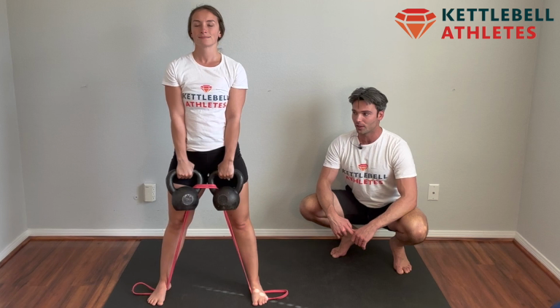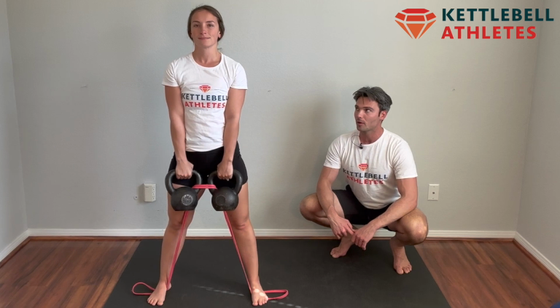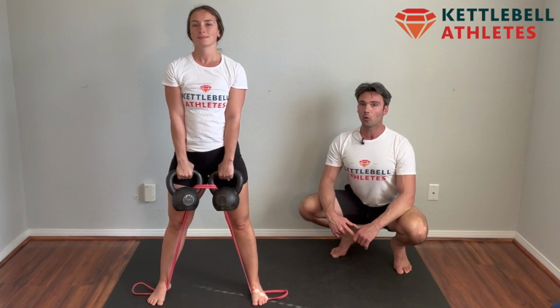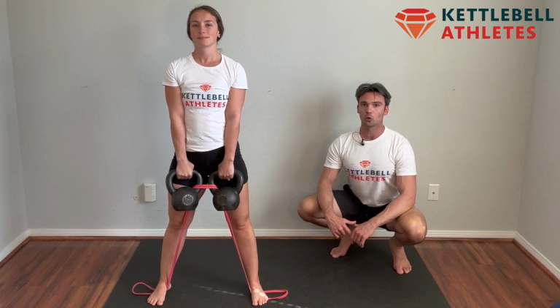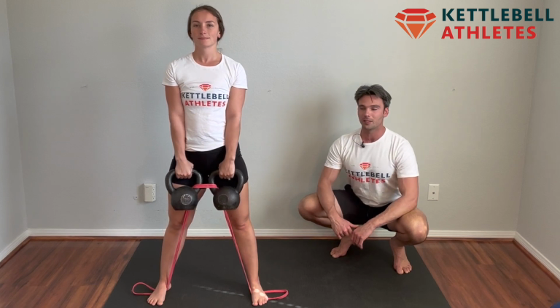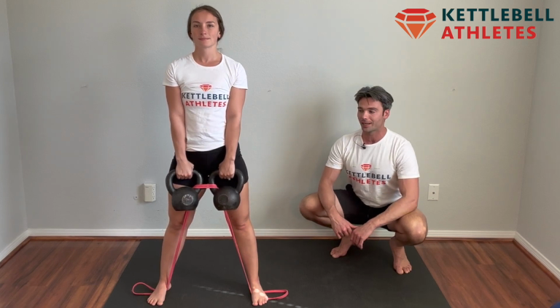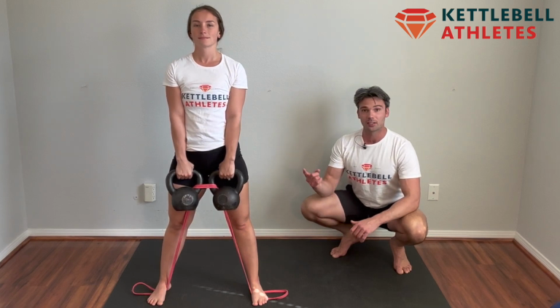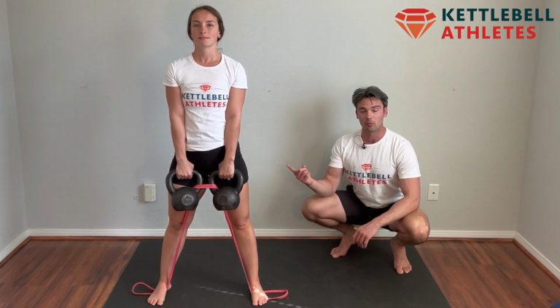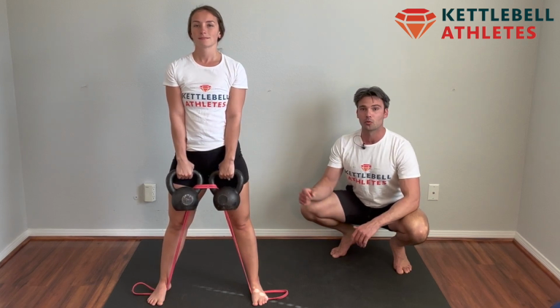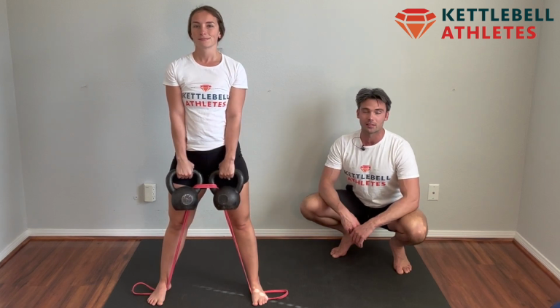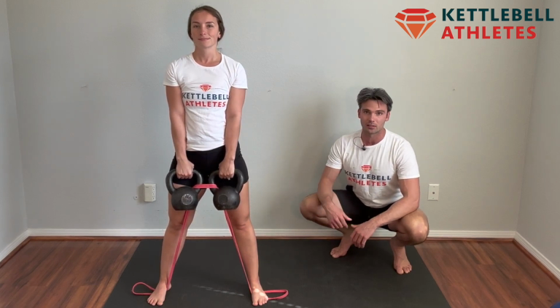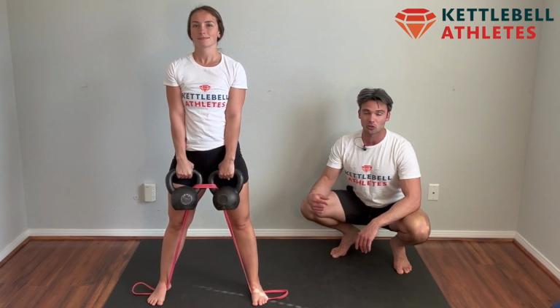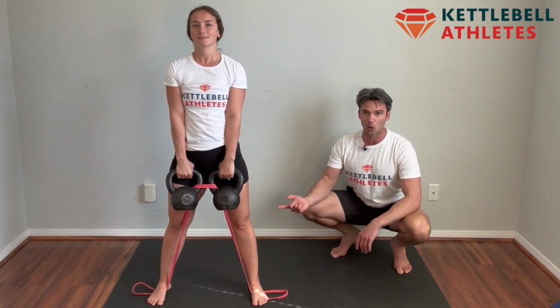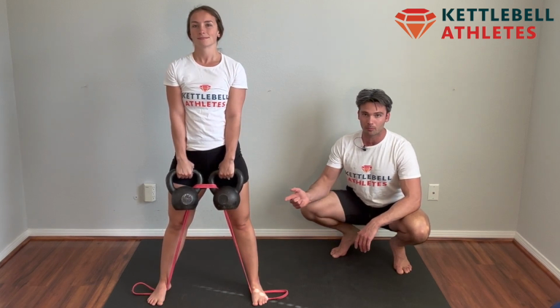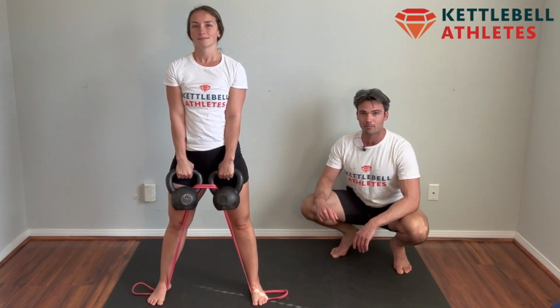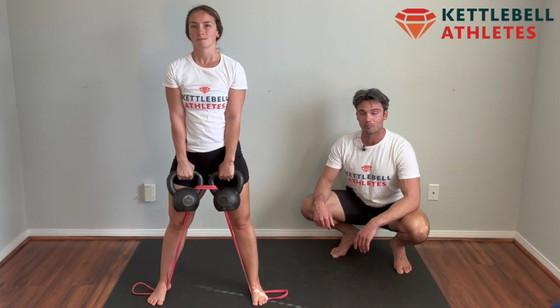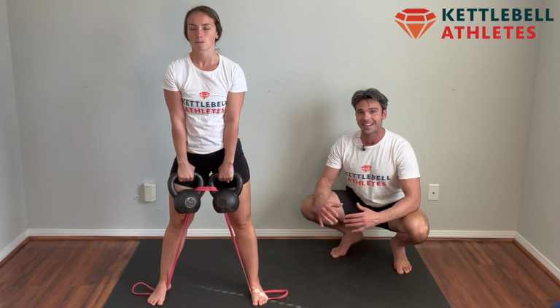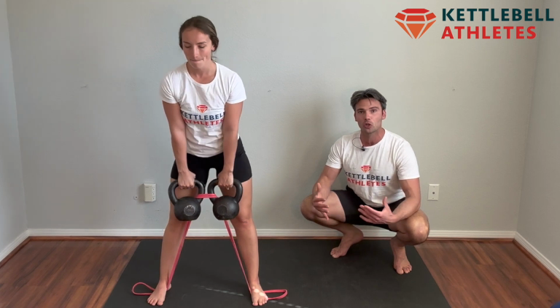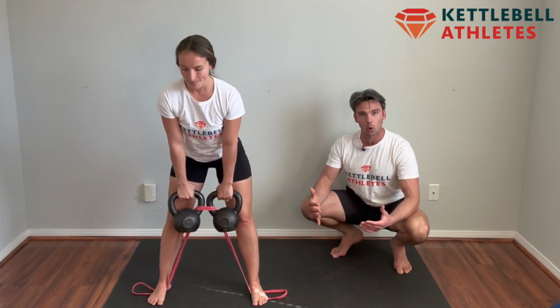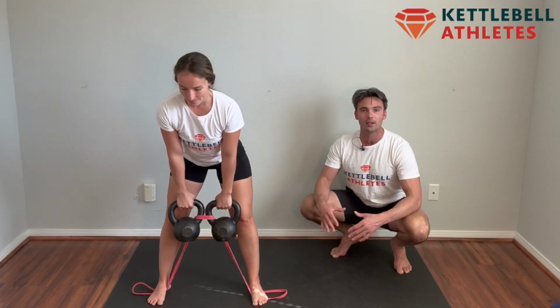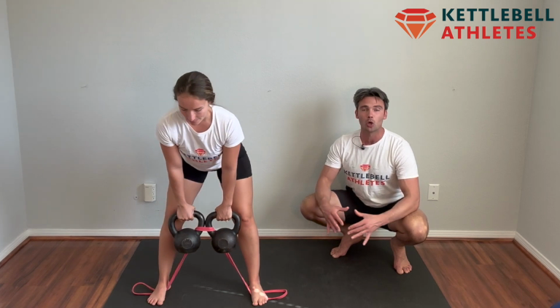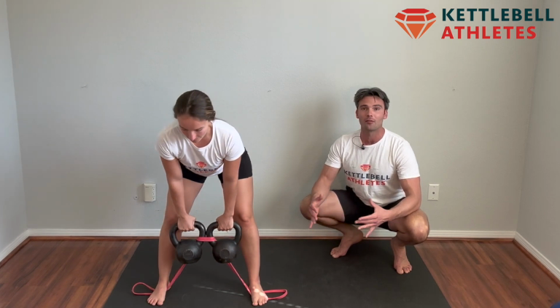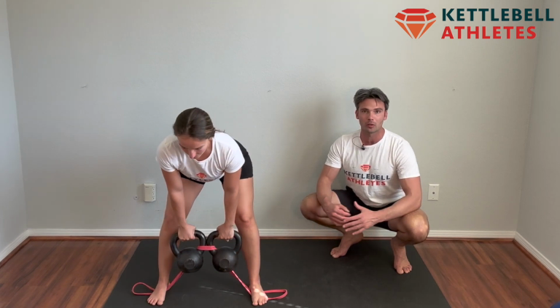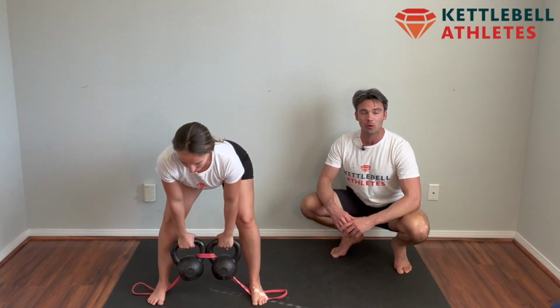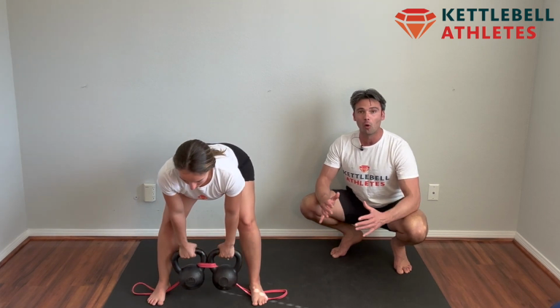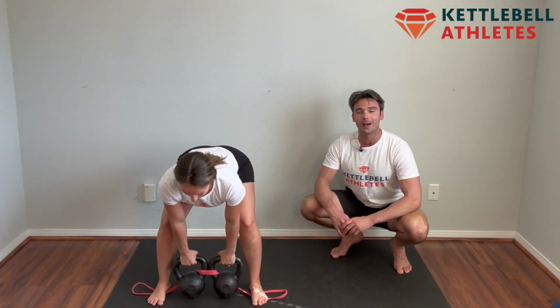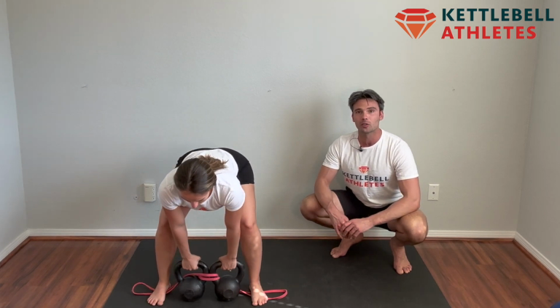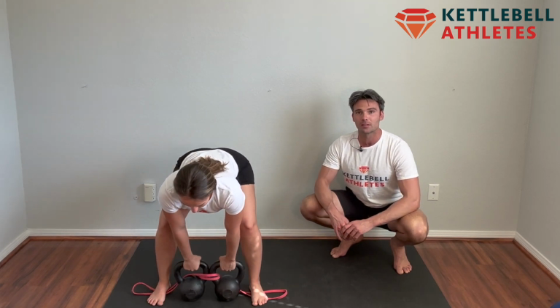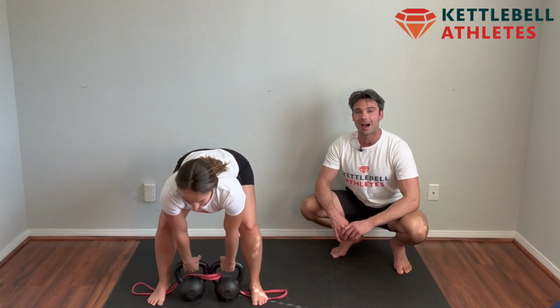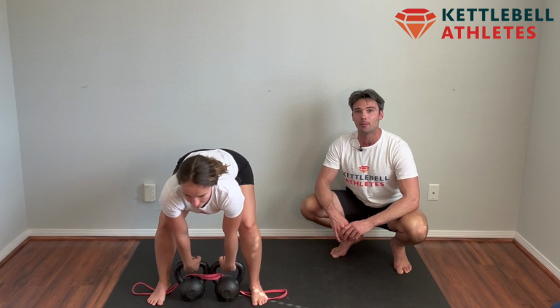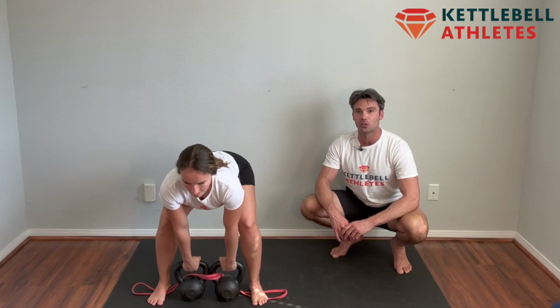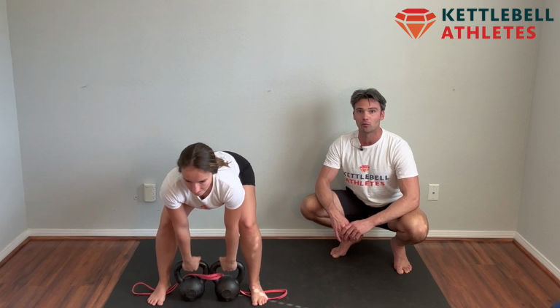Hold it, pull the shoulder blades back — this is where the most resistance is. Now slowly bring the bells back down controlled; don't let them plop. We'll go ahead and specify how many repetitions to perform.